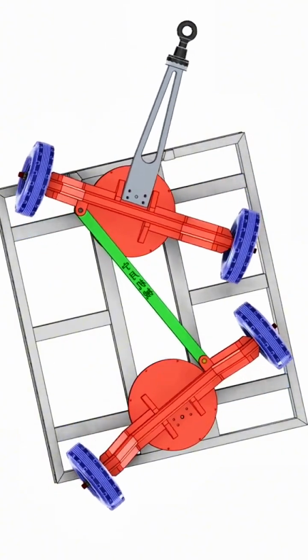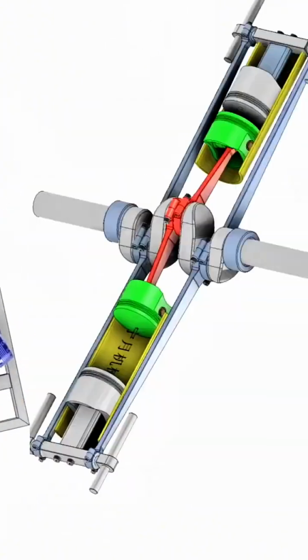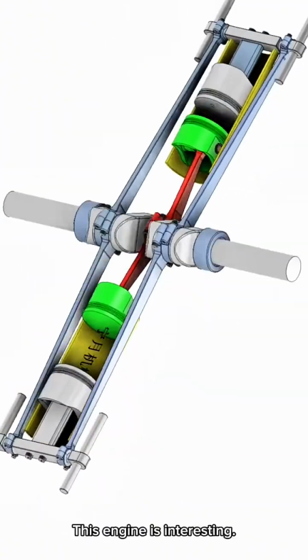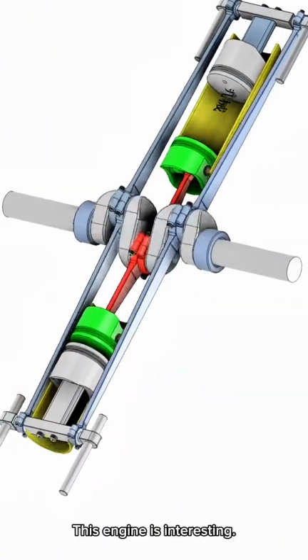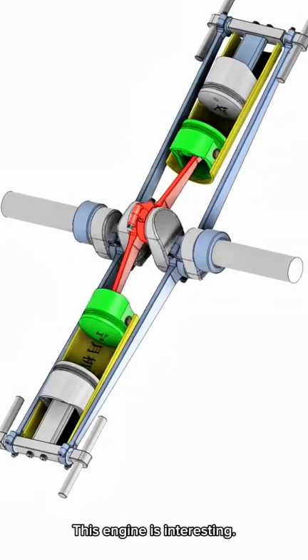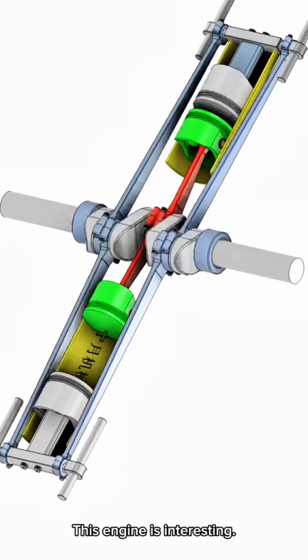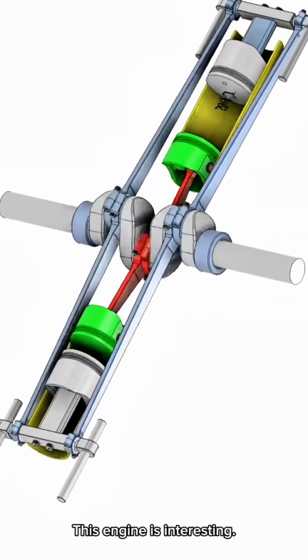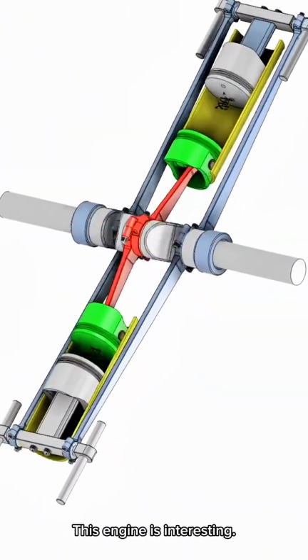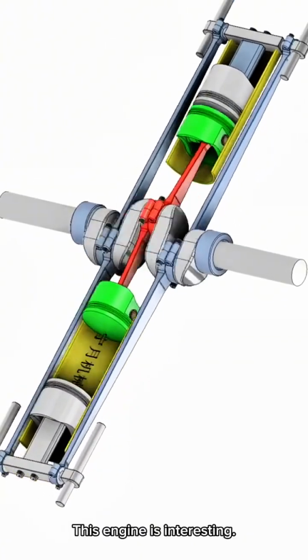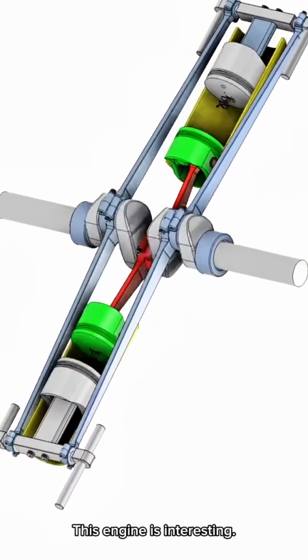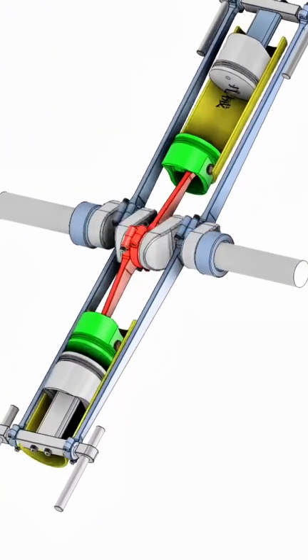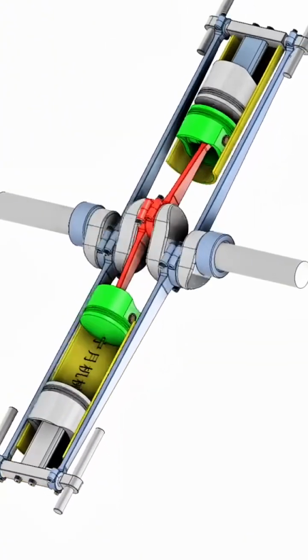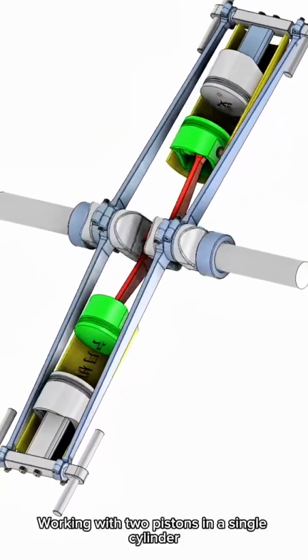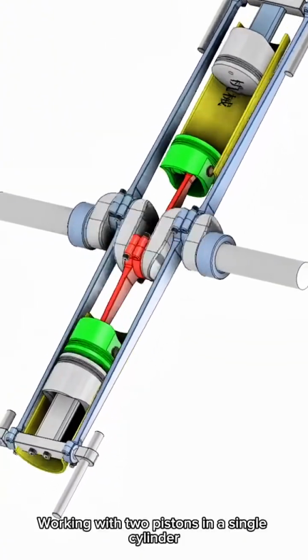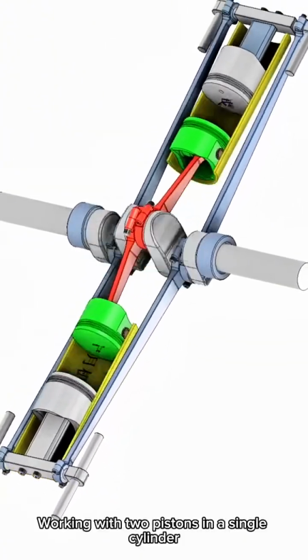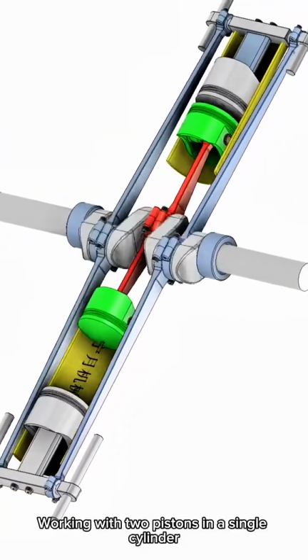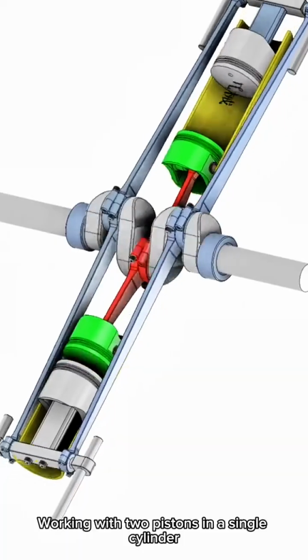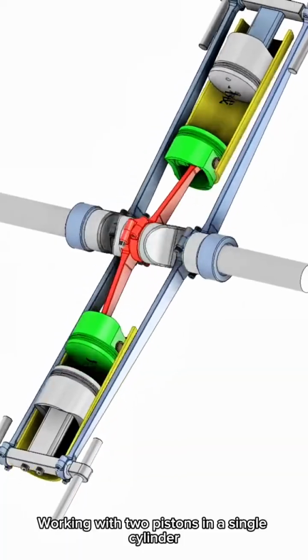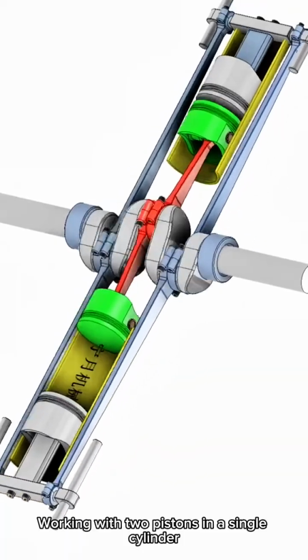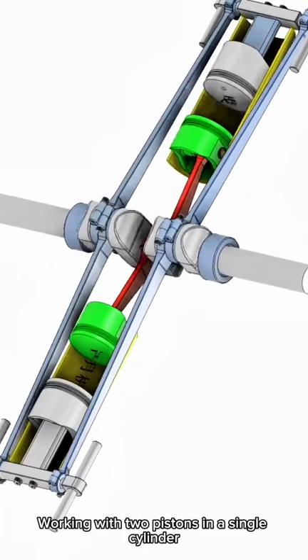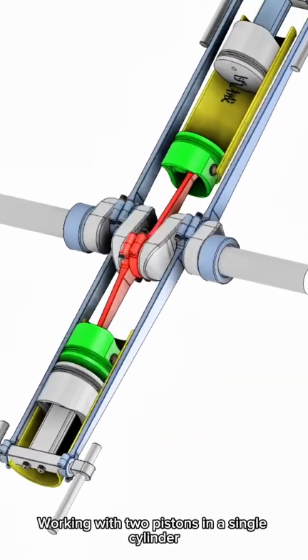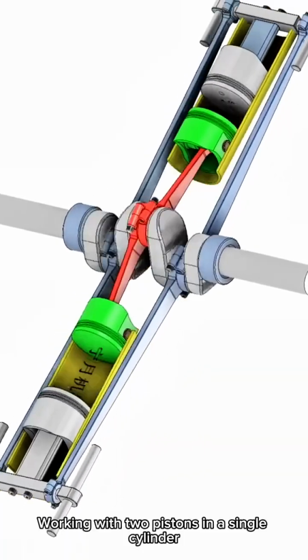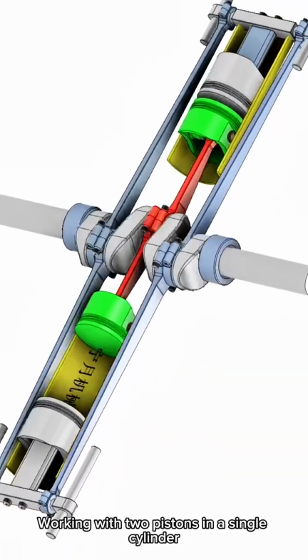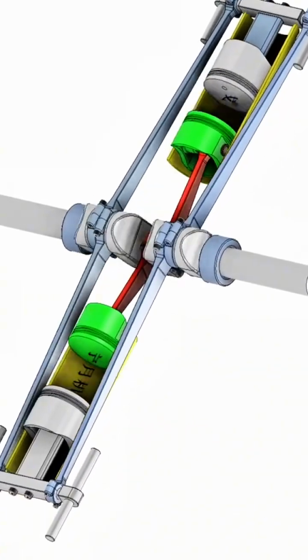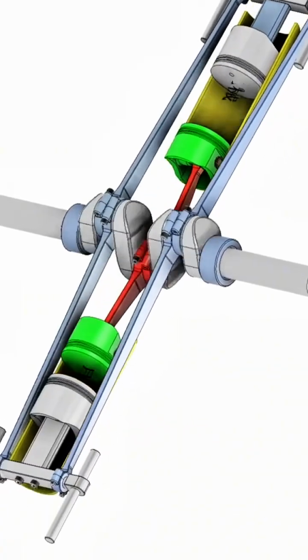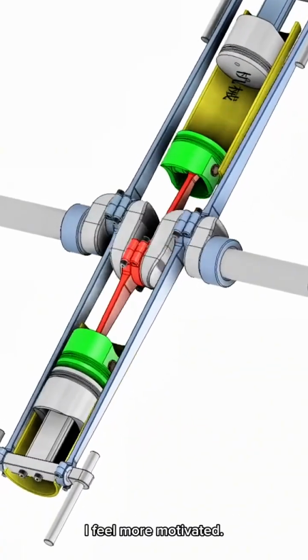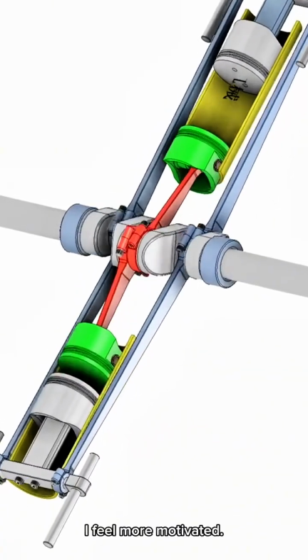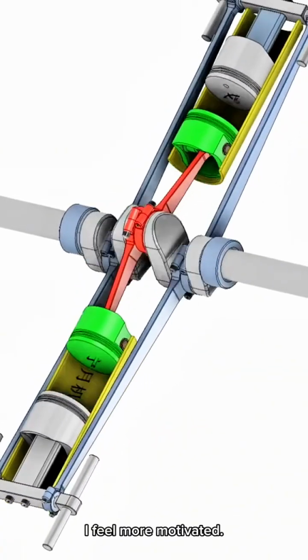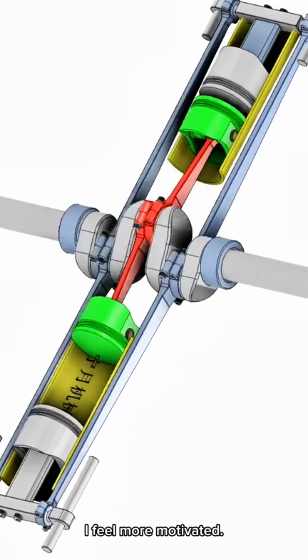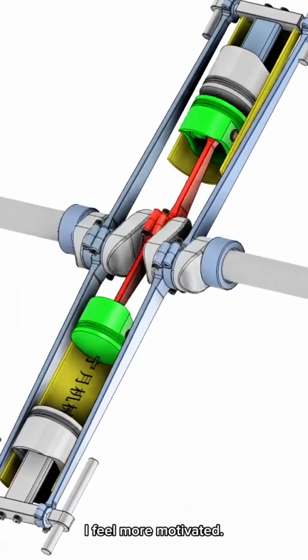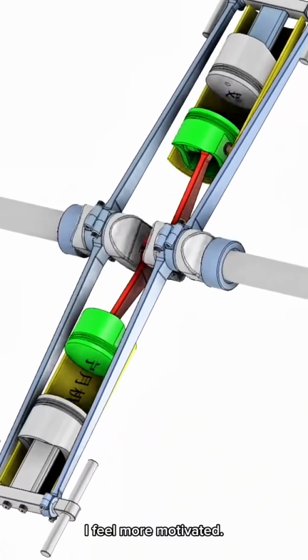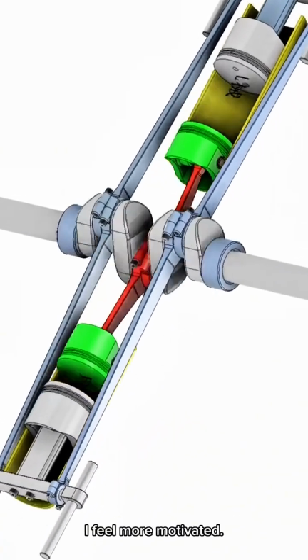This engine is interesting, working with two pistons in a single cylinder. I feel more motivated.